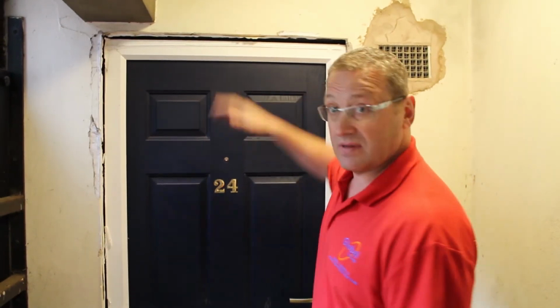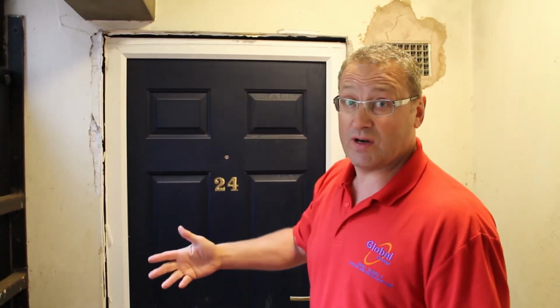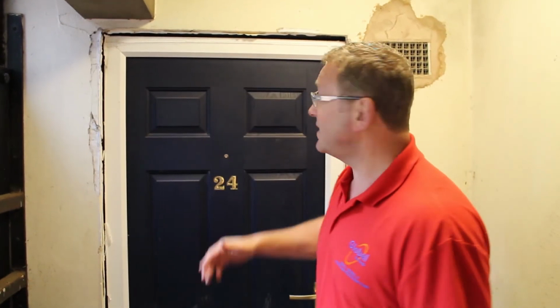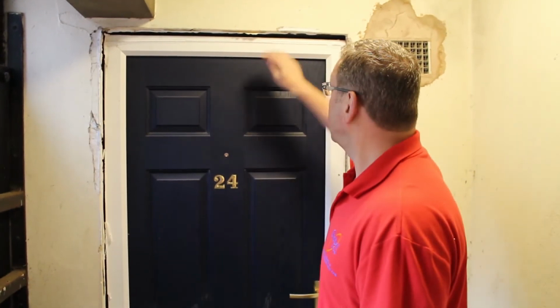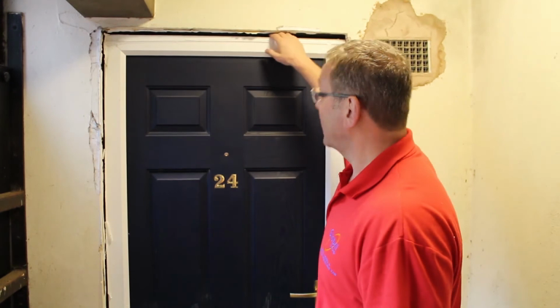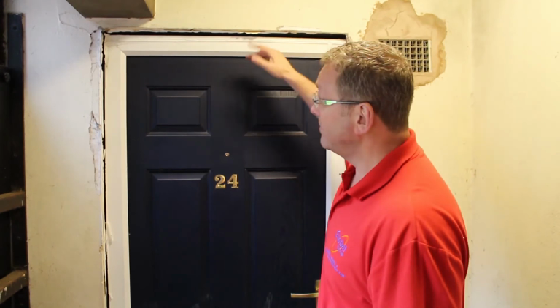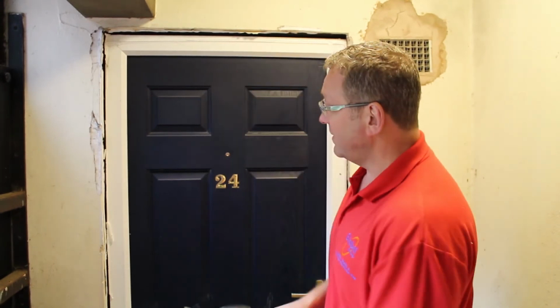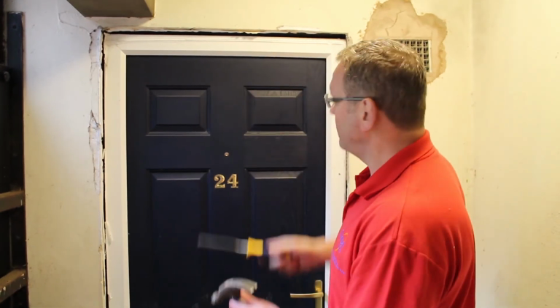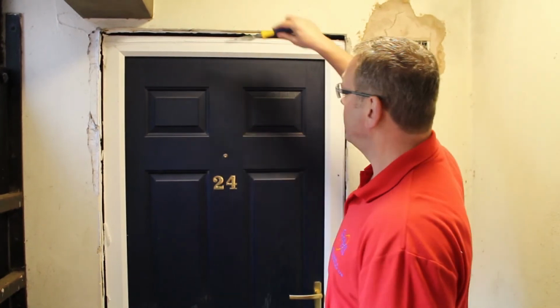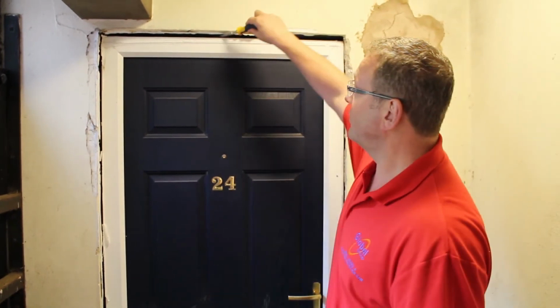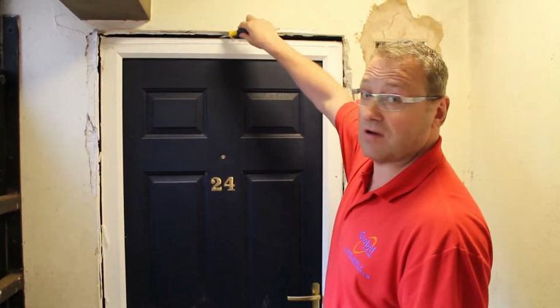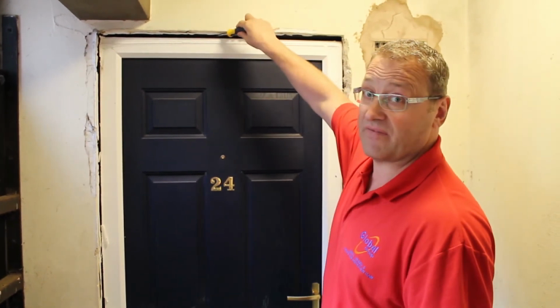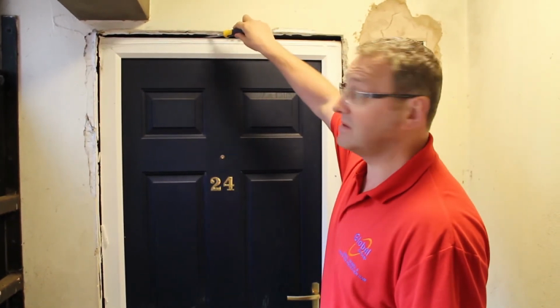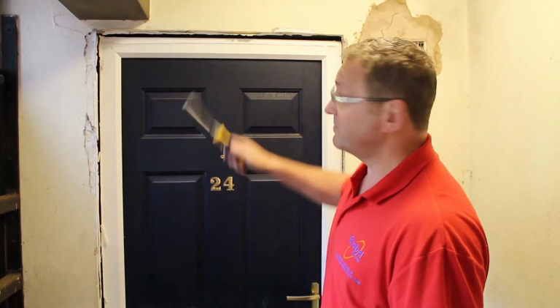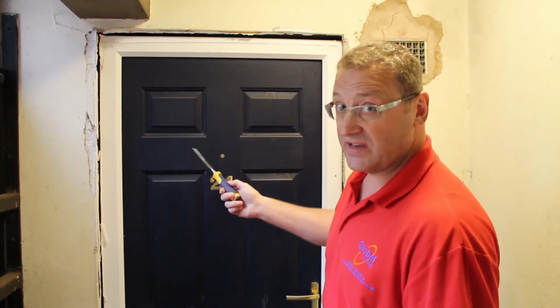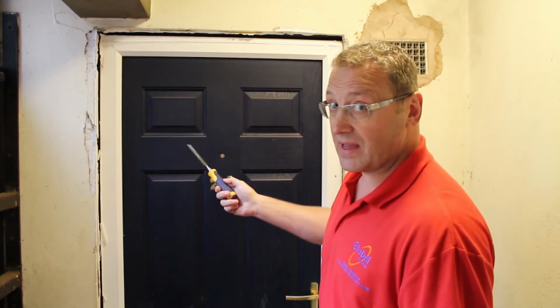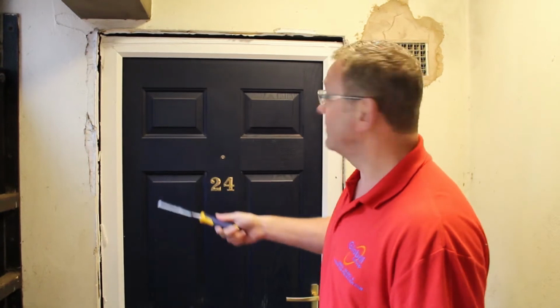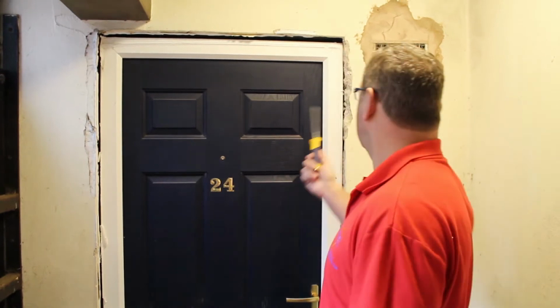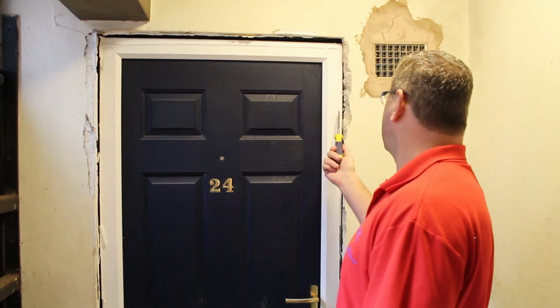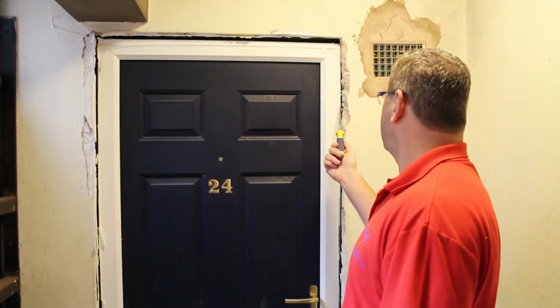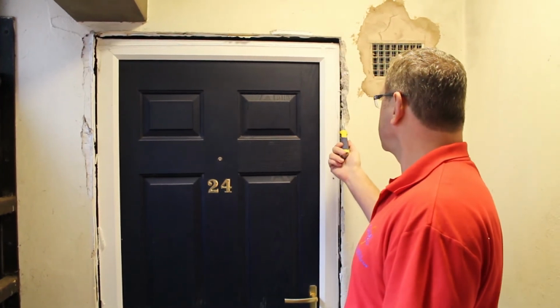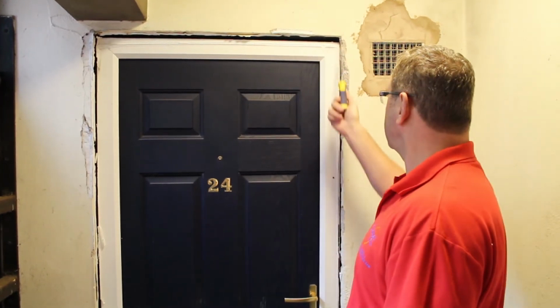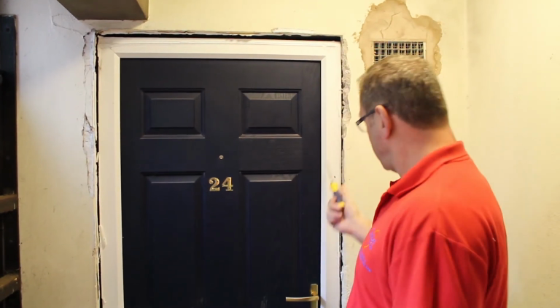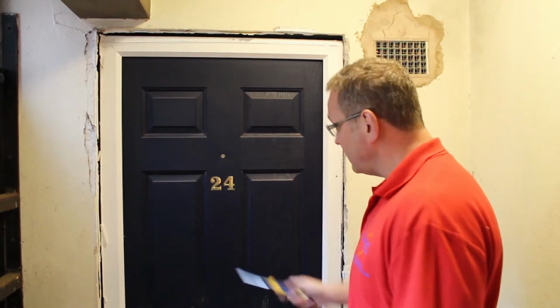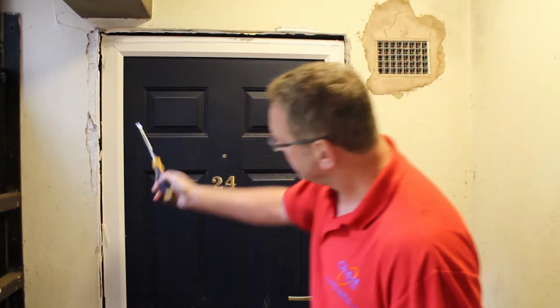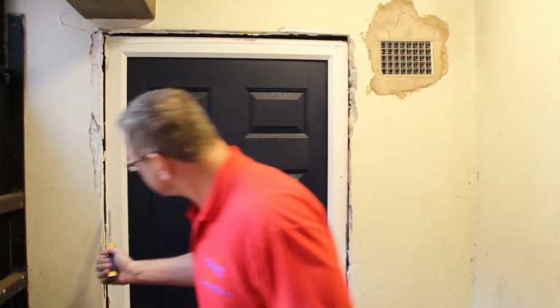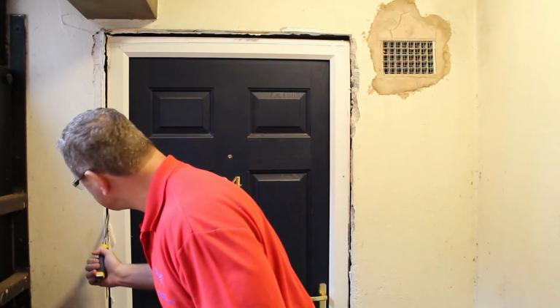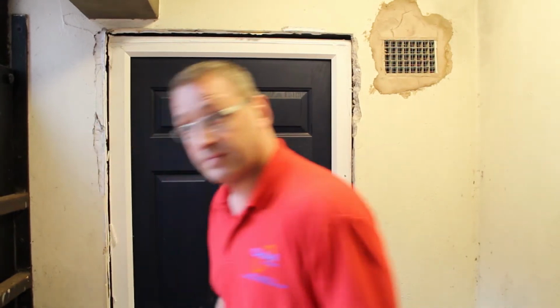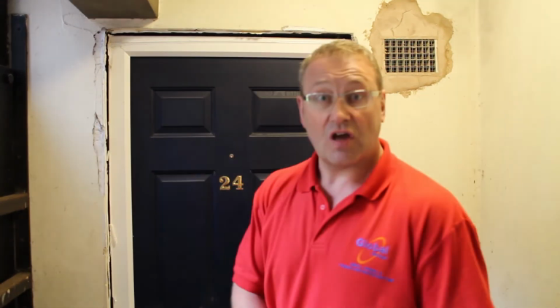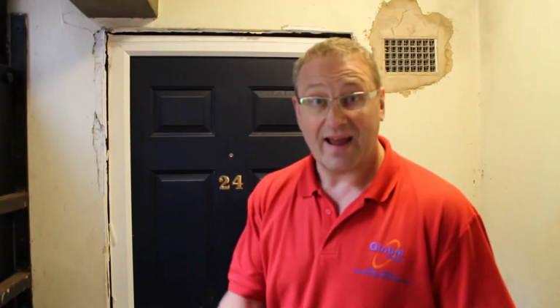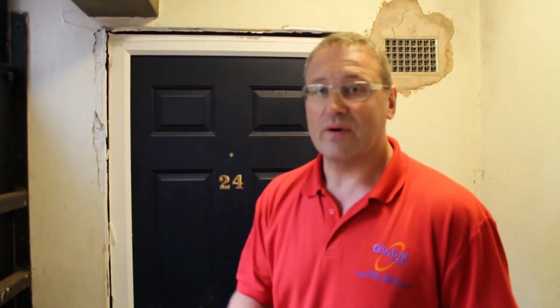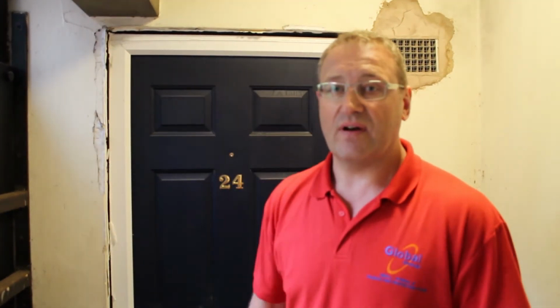We've pulled back the architraves on this adjoining door set. Again, it's been polyfilled, not been backfilled. PVC frame again. As you can see here, gaps down this side and gaps down this side — totally inadequate for the plywood.